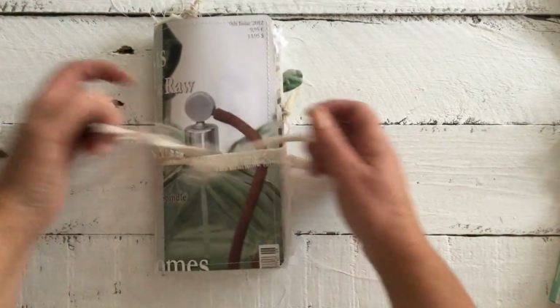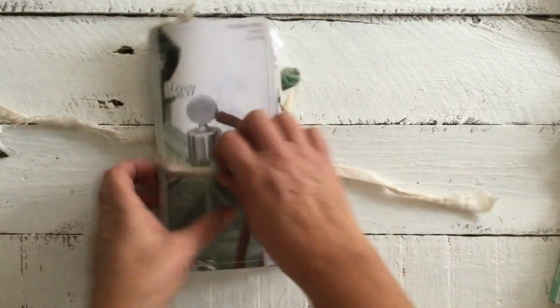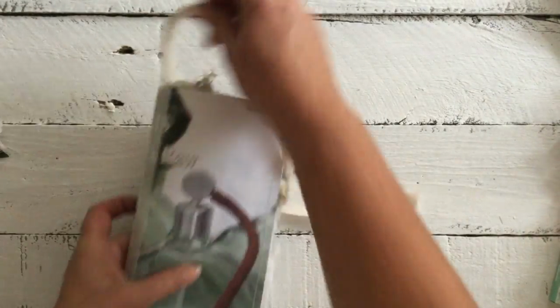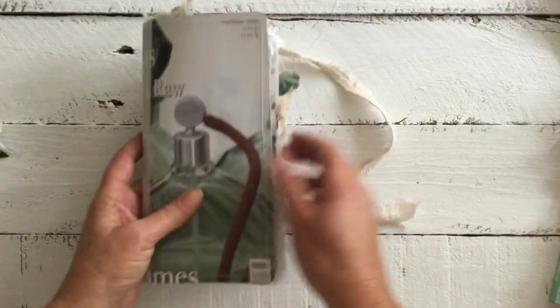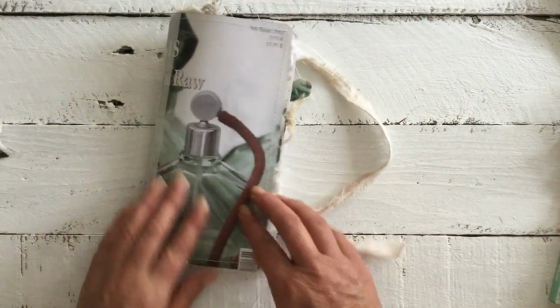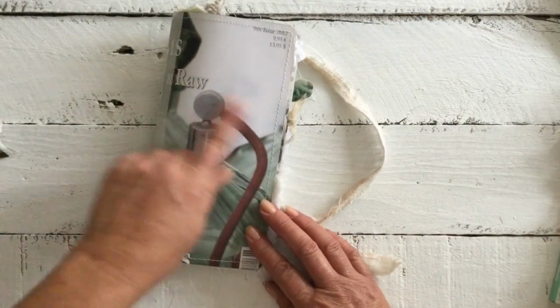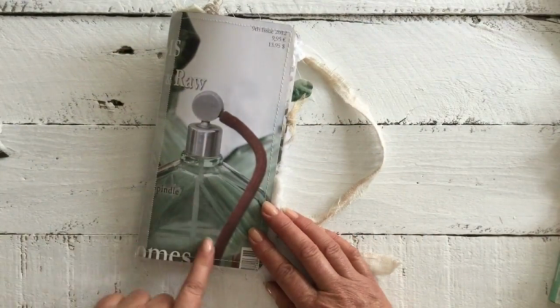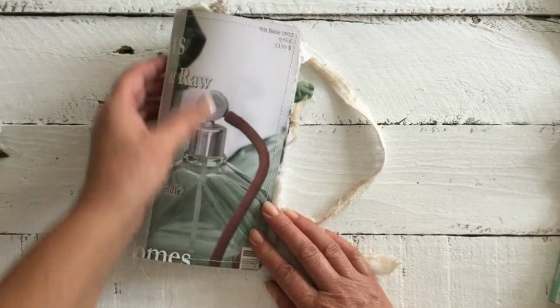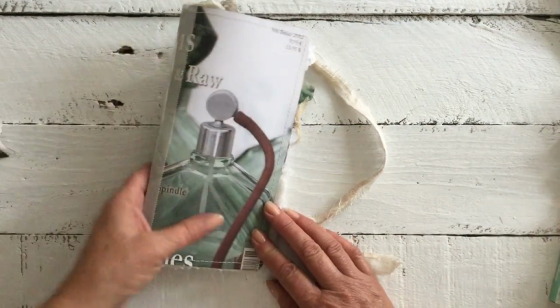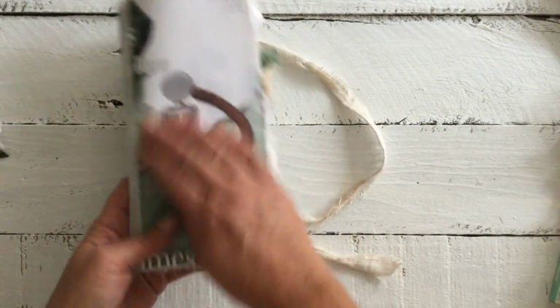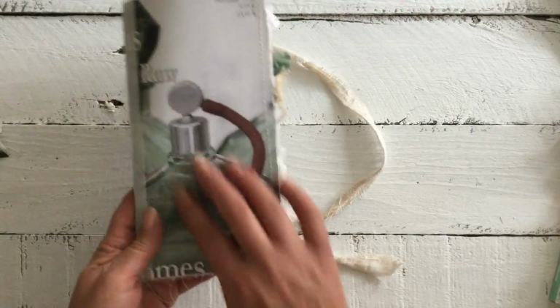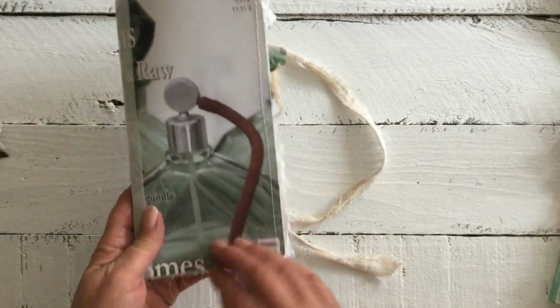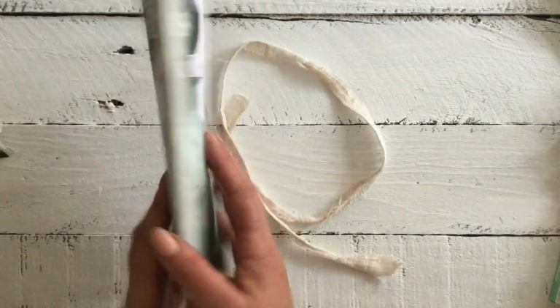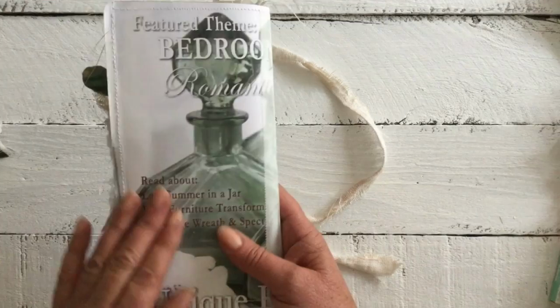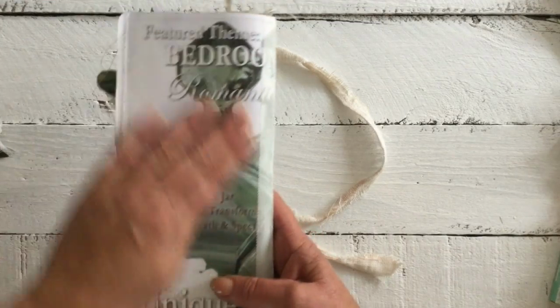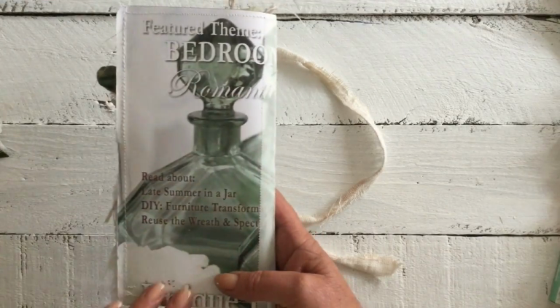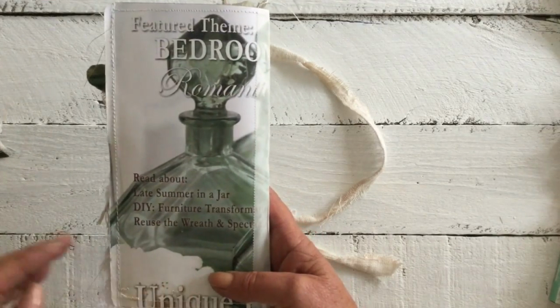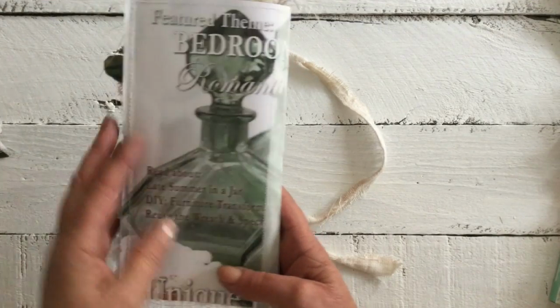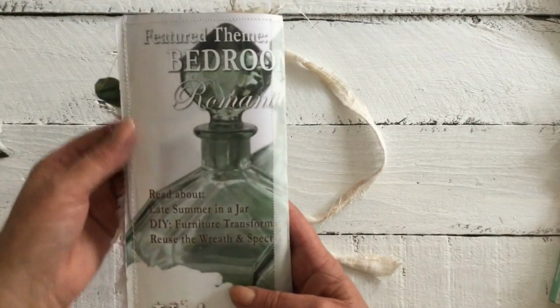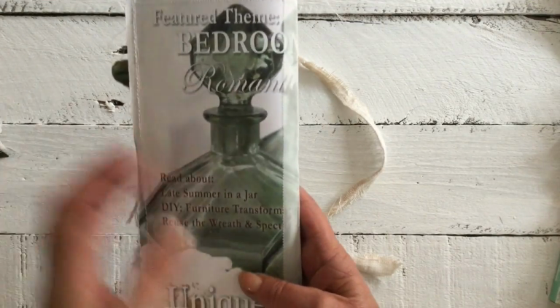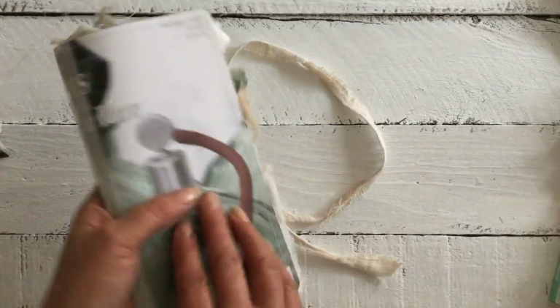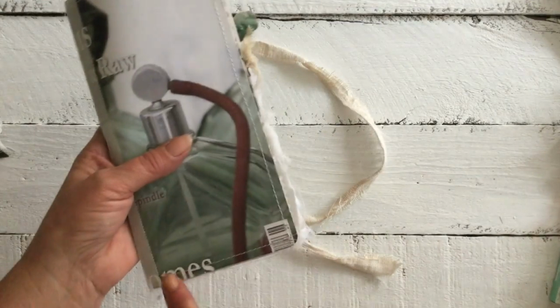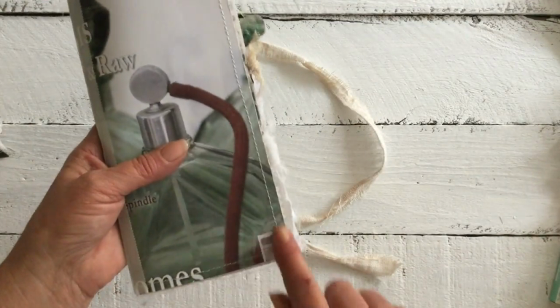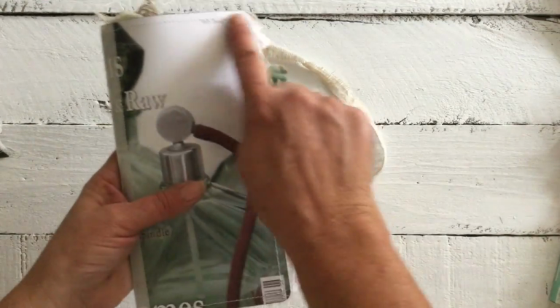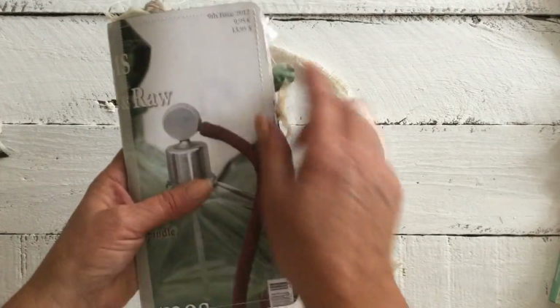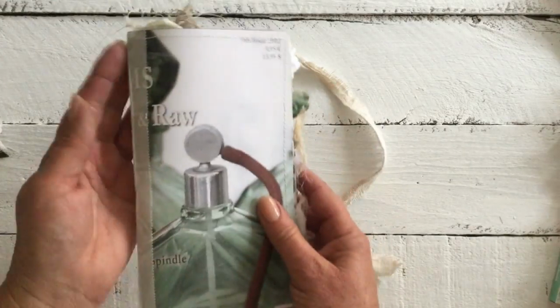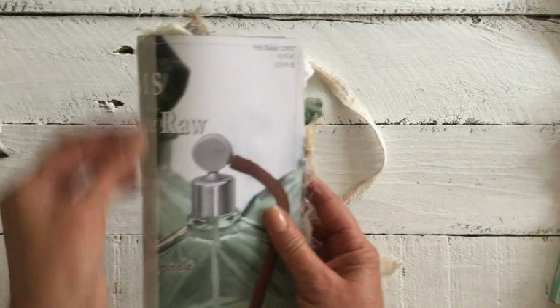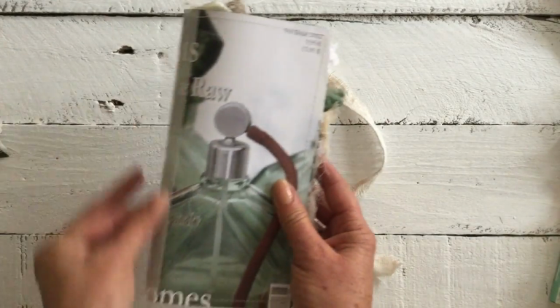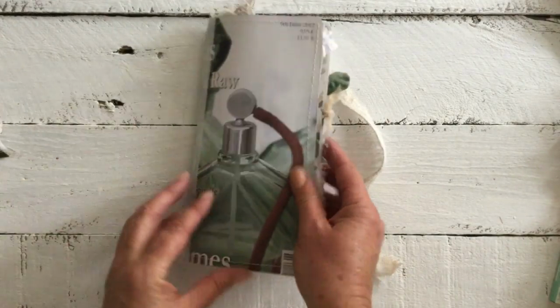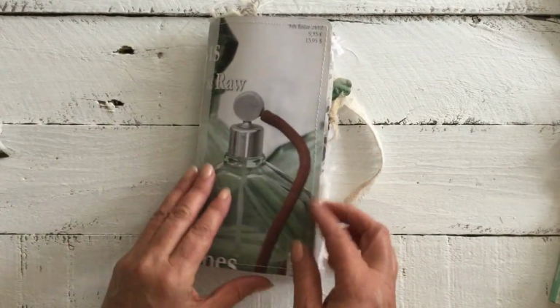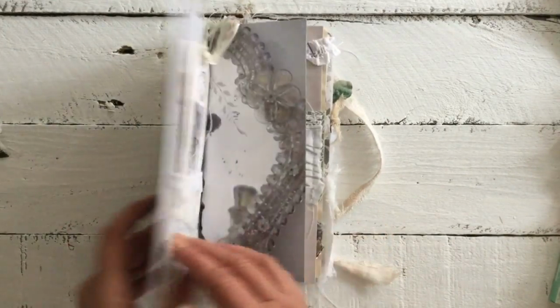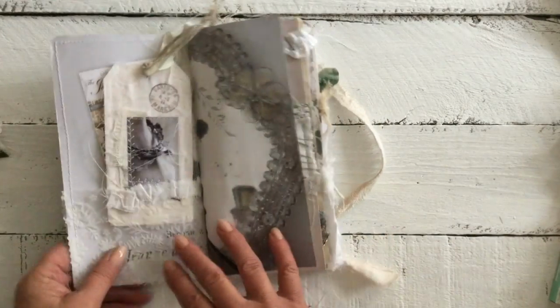Okay, once again — a beautiful front of vintage green perfume bottles. Stunning, stunning, stunning — love it. The stitching all the way around, the washi tape. Inside we go.